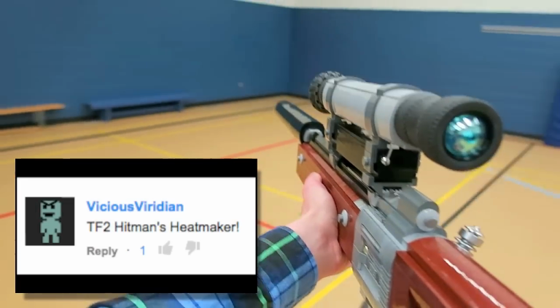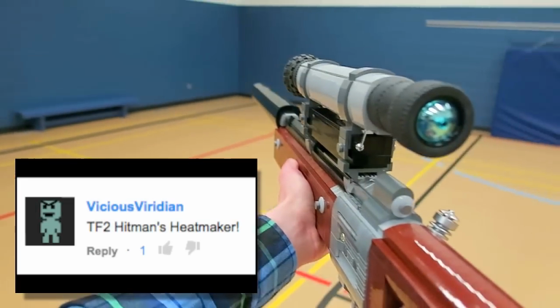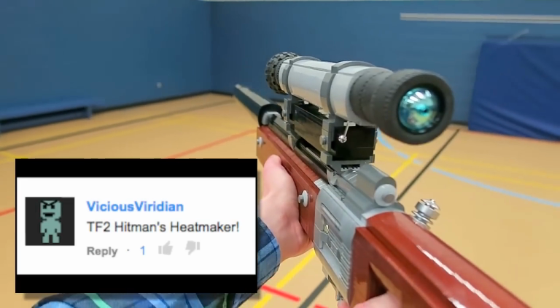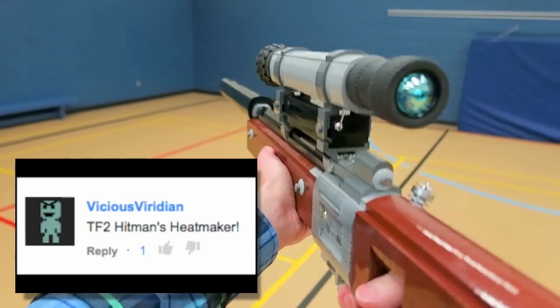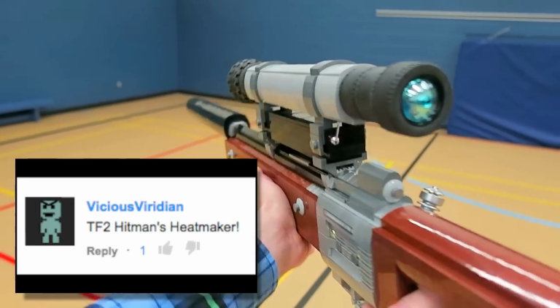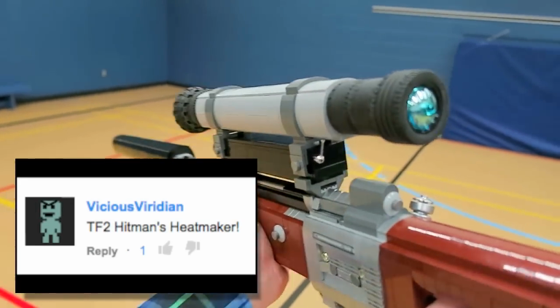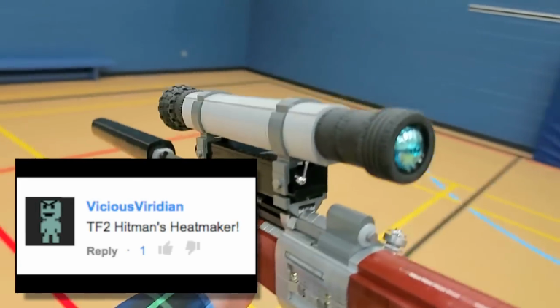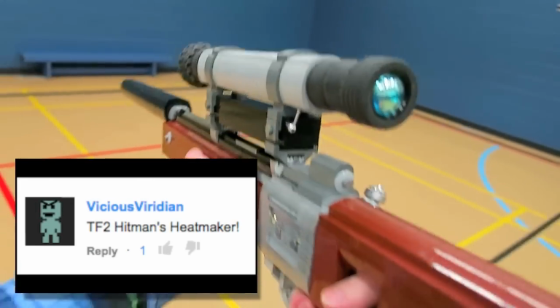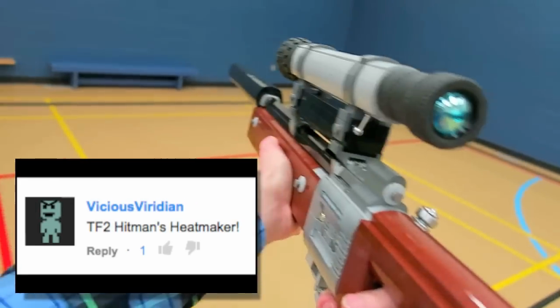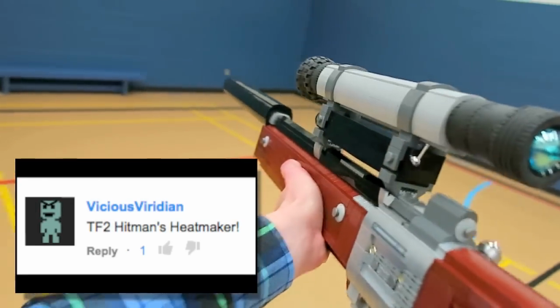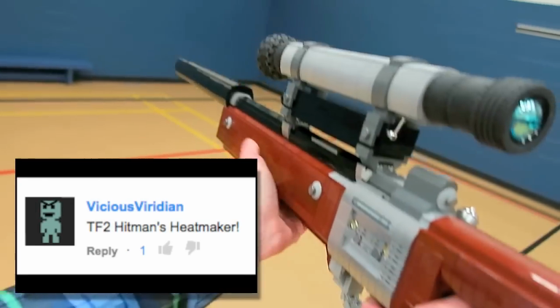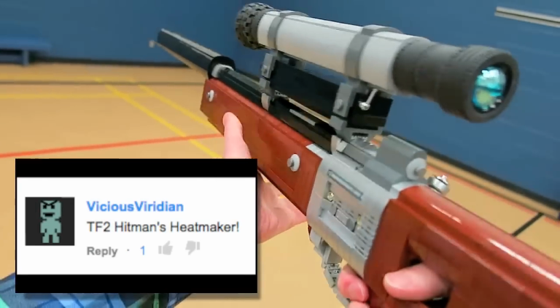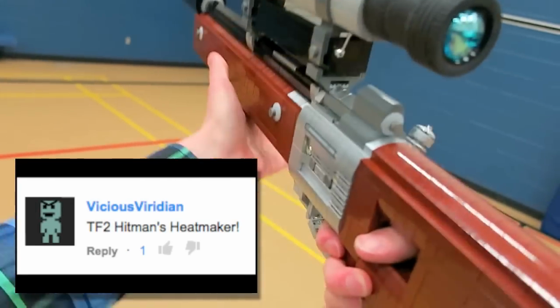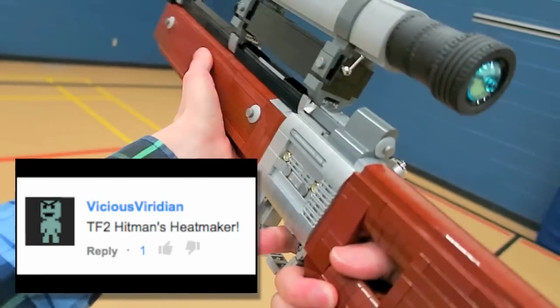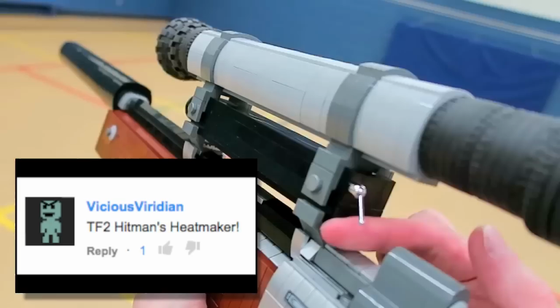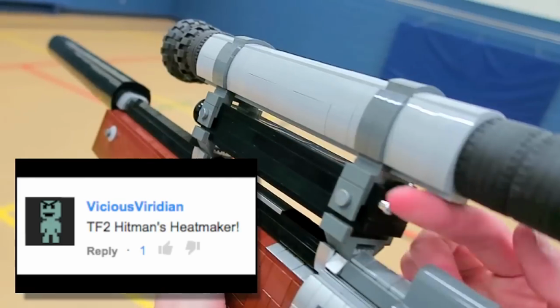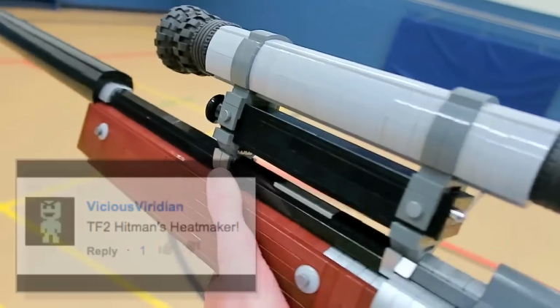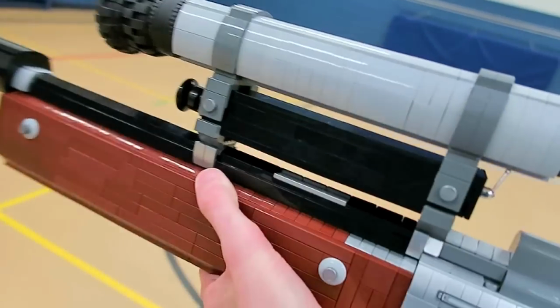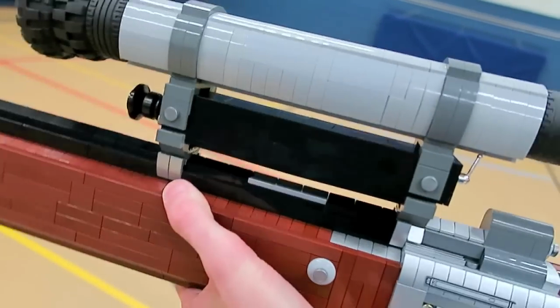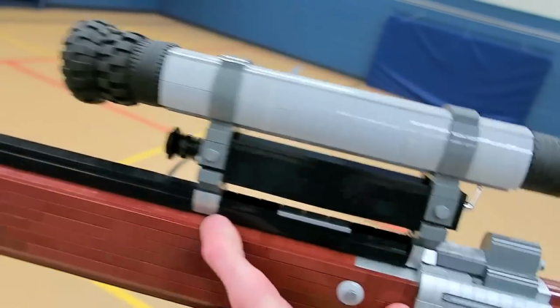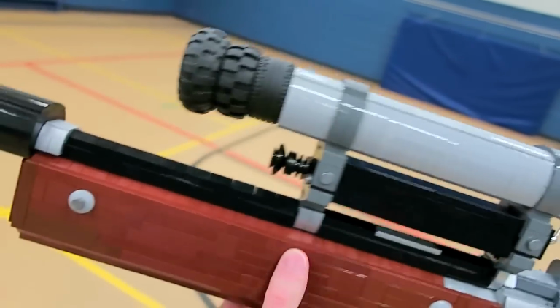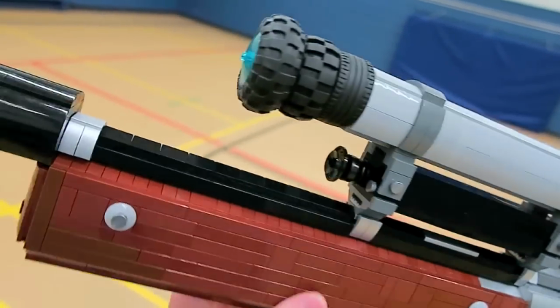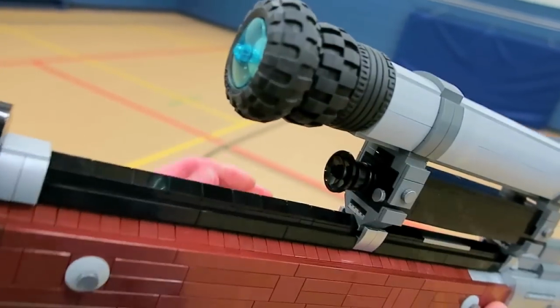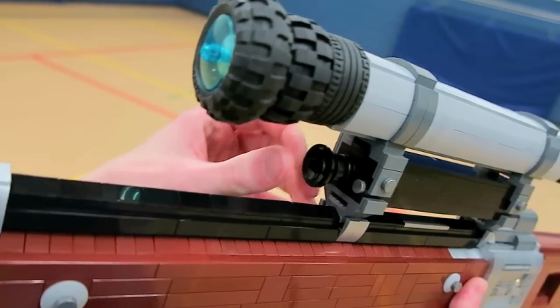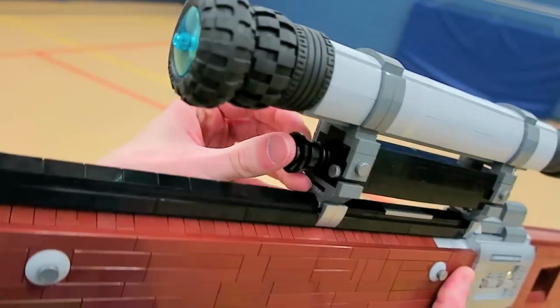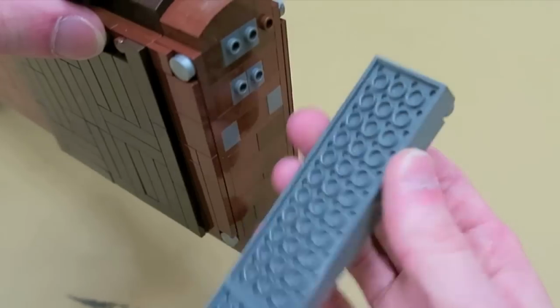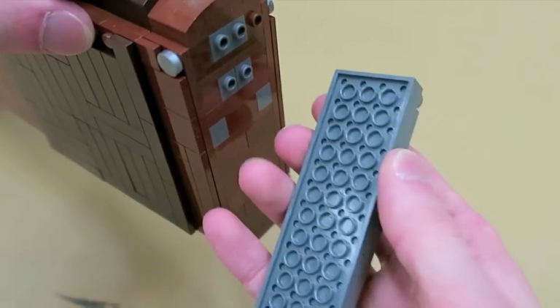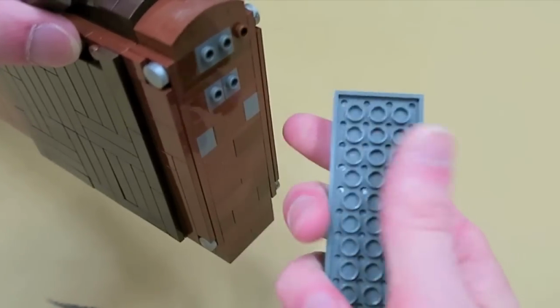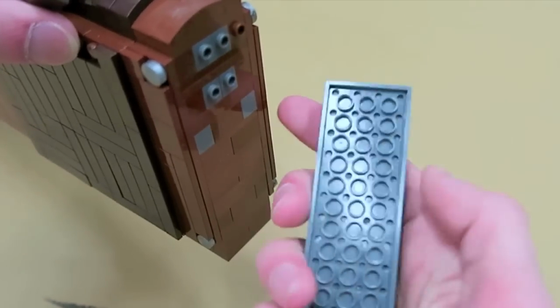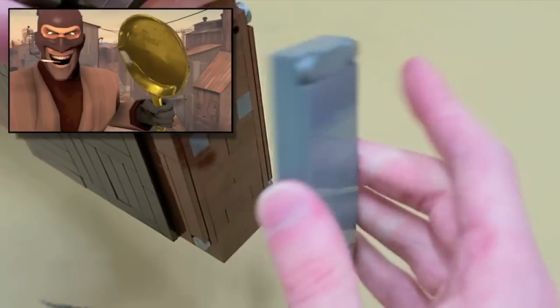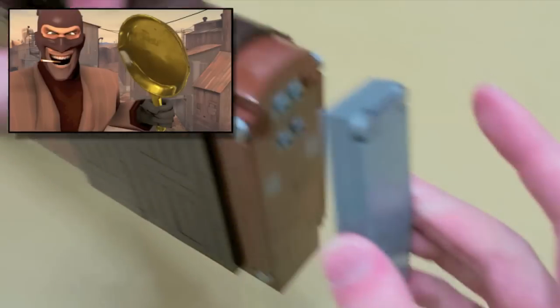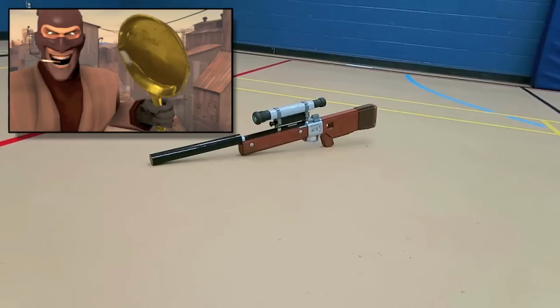We've built the Machina, we've built the Upper Hand, now we have the Hitman's Heatmaker to add to our LEGO Sniper arsenal. Now all we need is a LEGO golden frying pan.